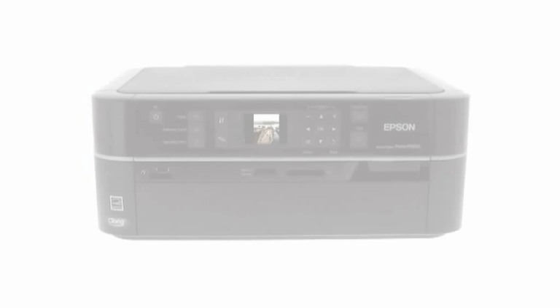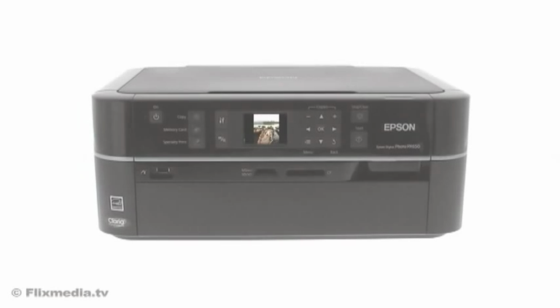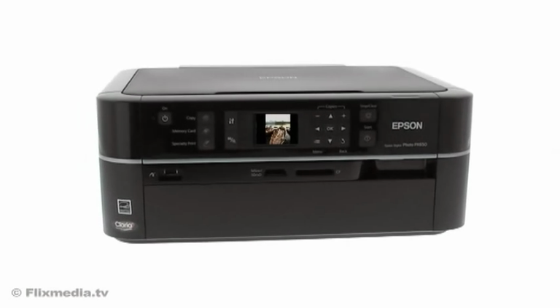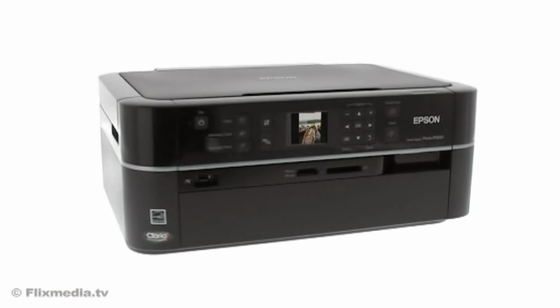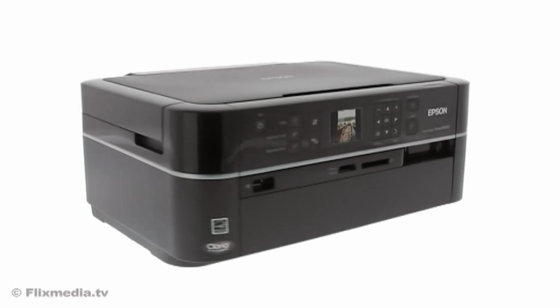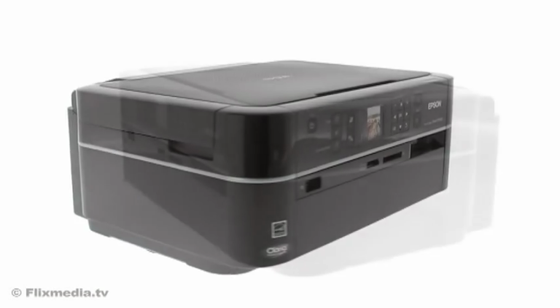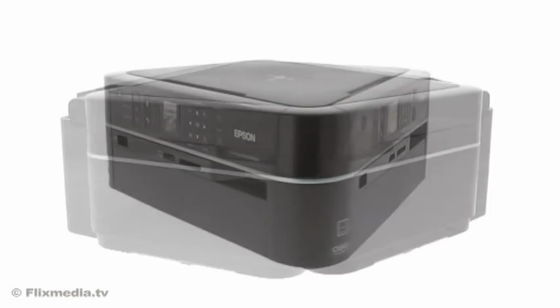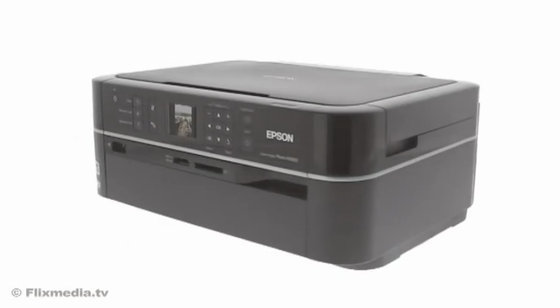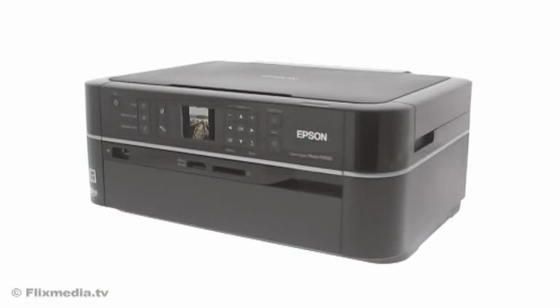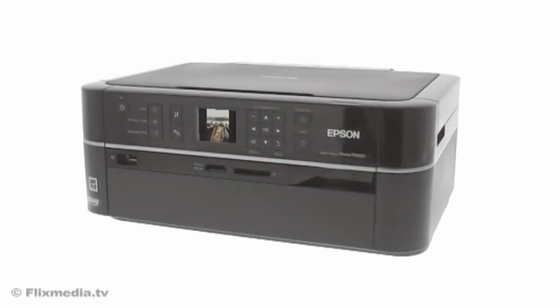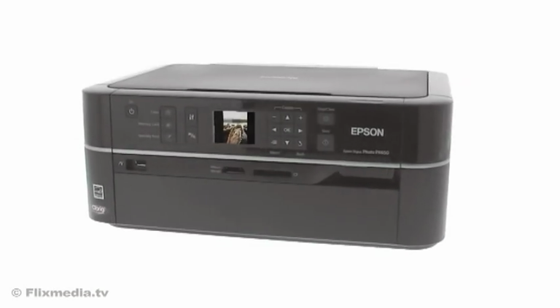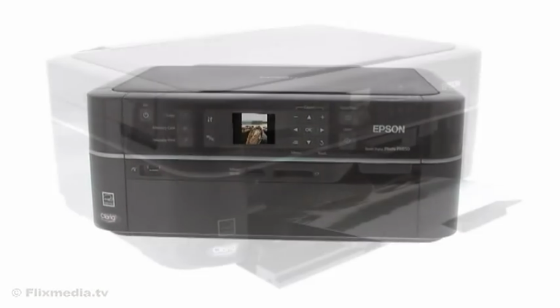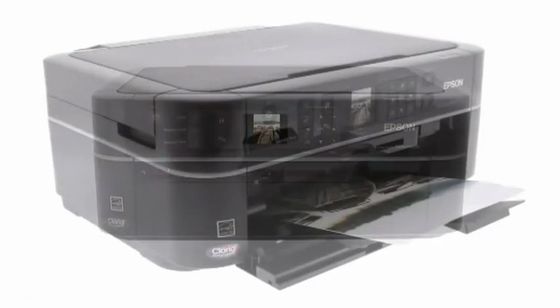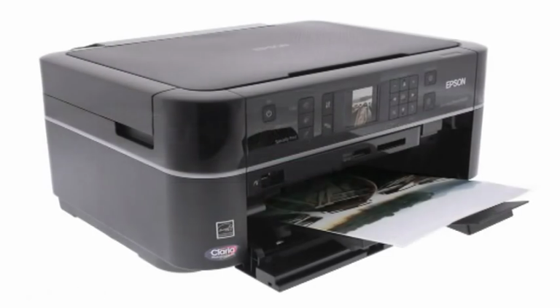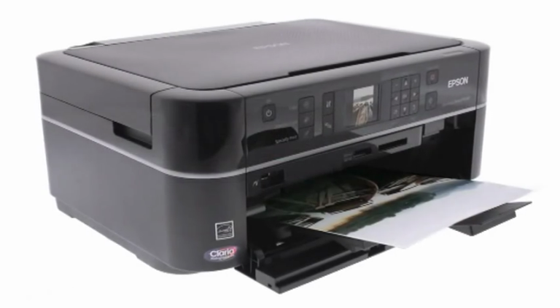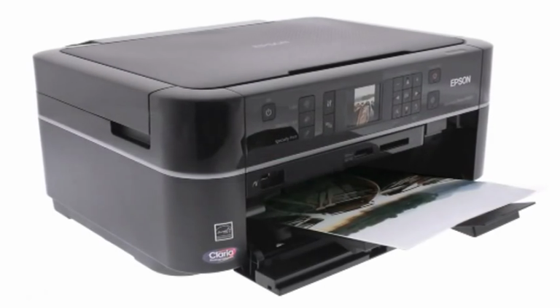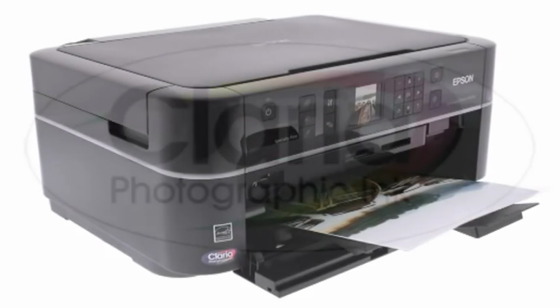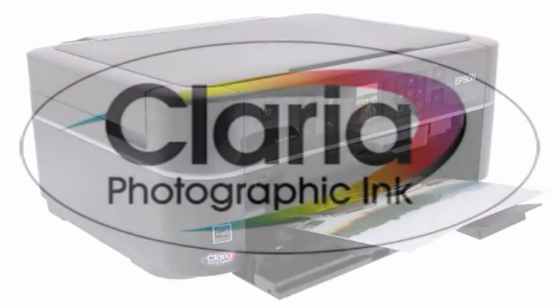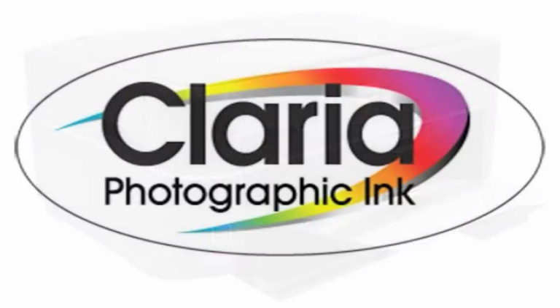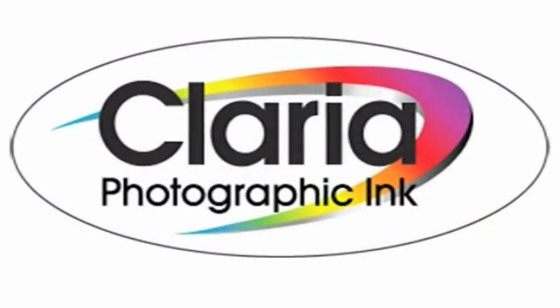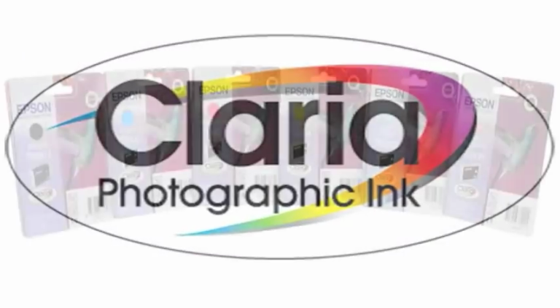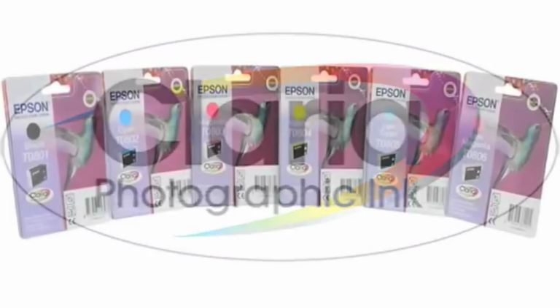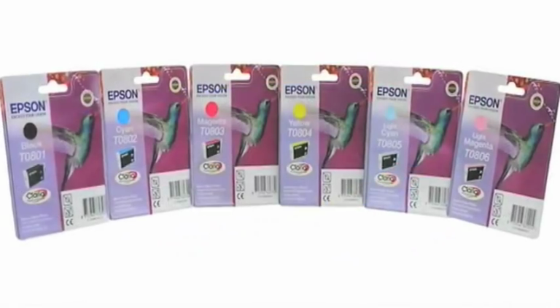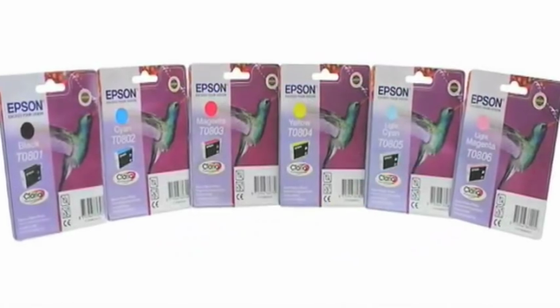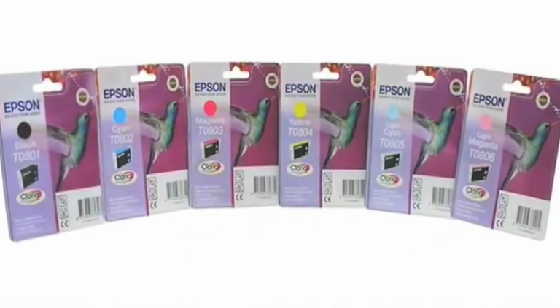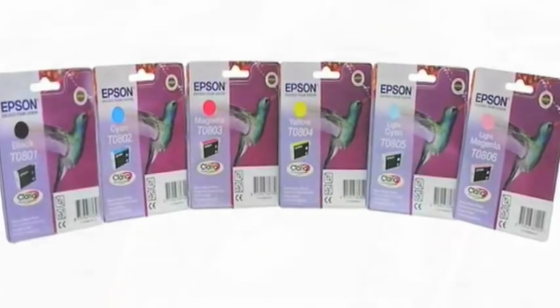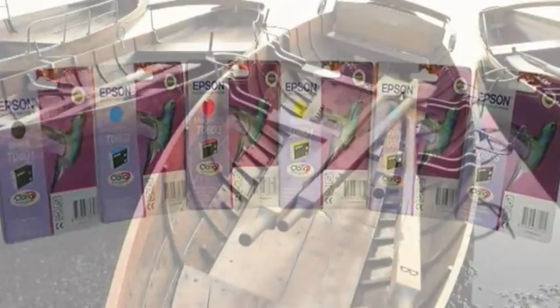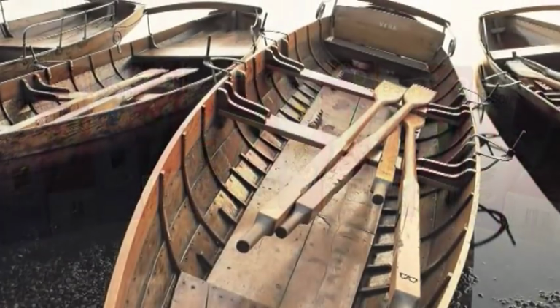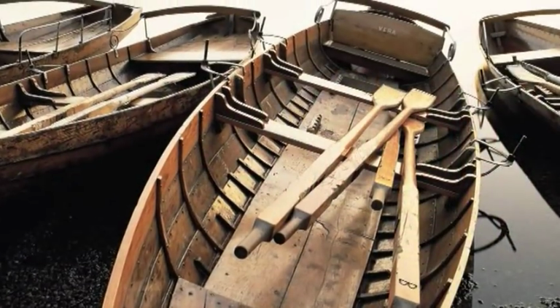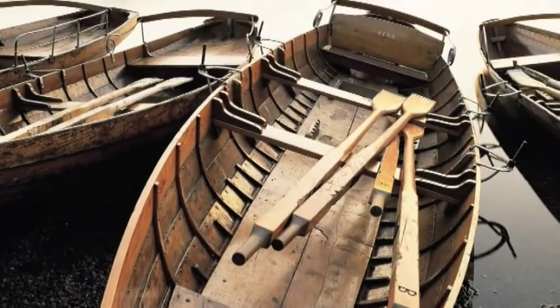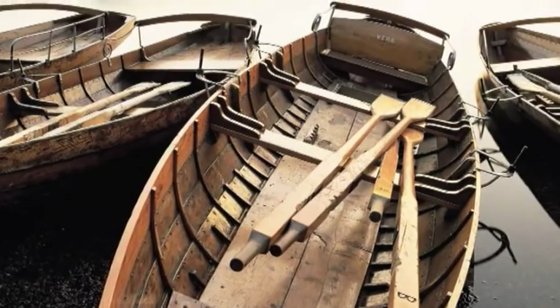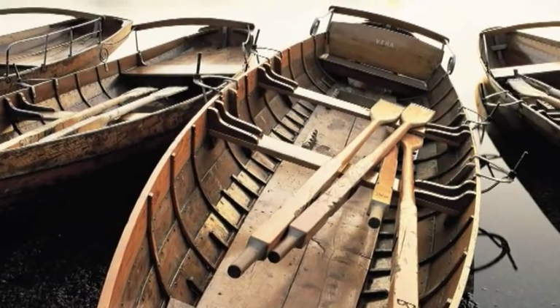The high-definition Epson Stylus Photo PX650 All-in-One makes the most of your photos. Epson Claria Photographic Ink delivers stunning, glossy, better-than-lab quality photos that last.